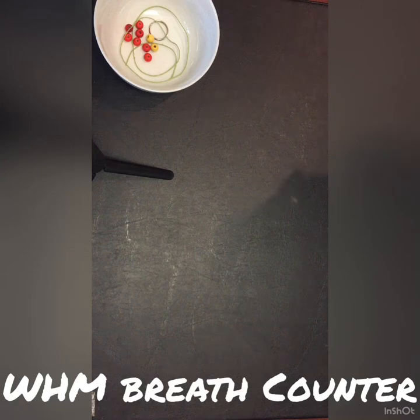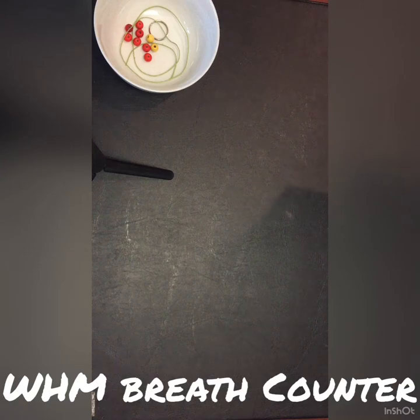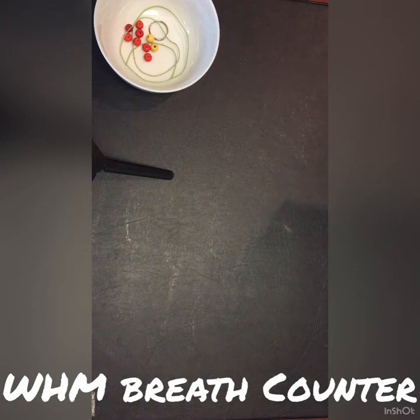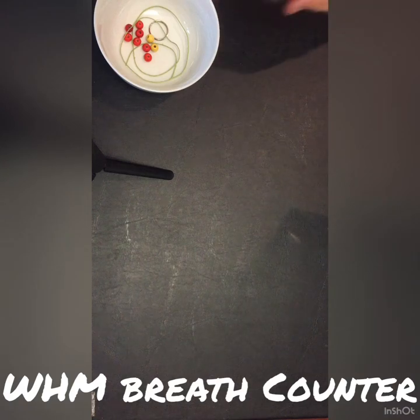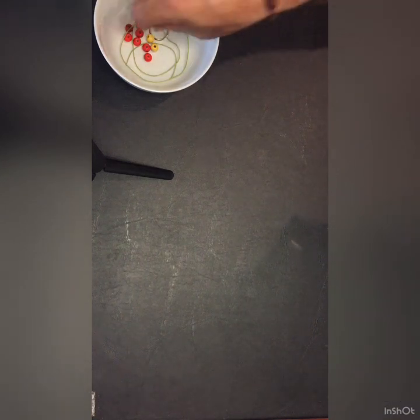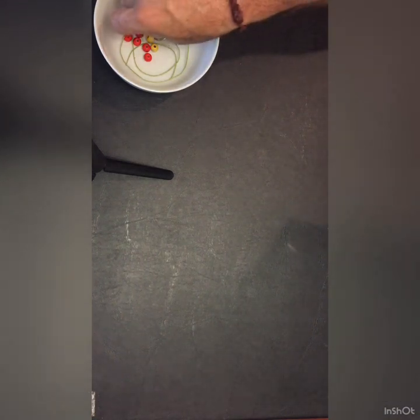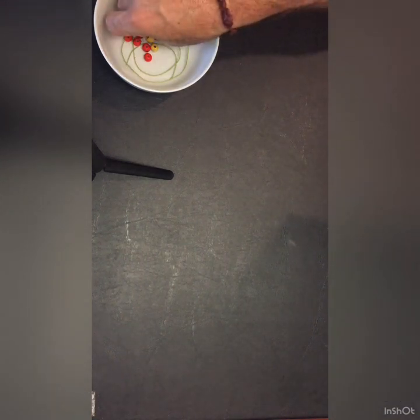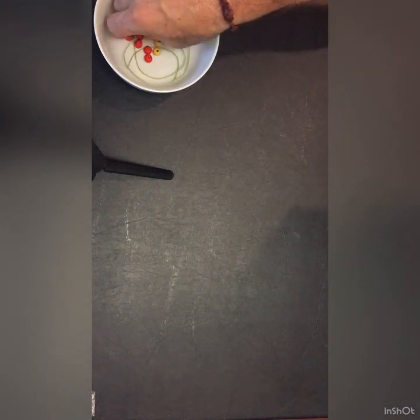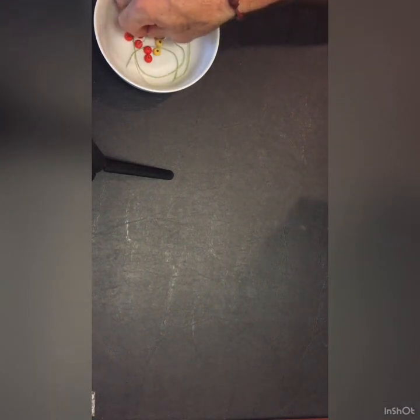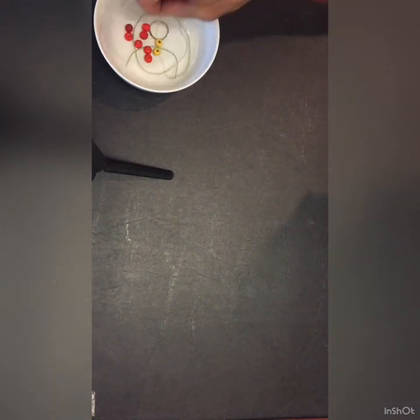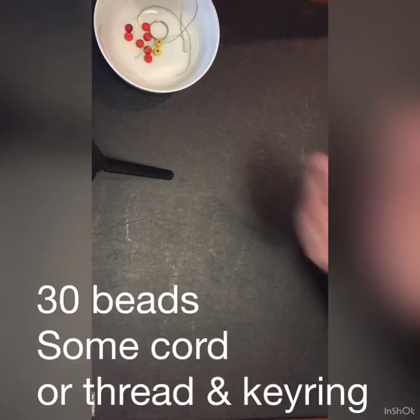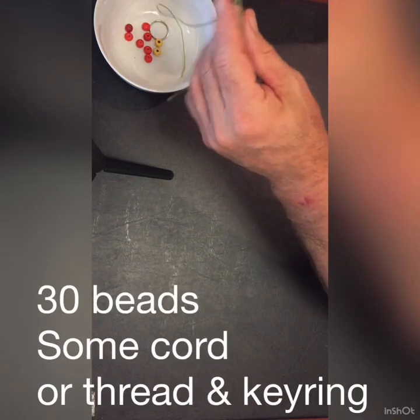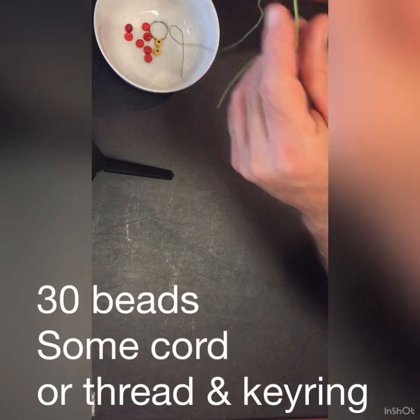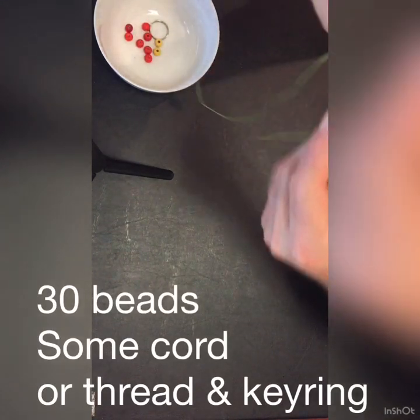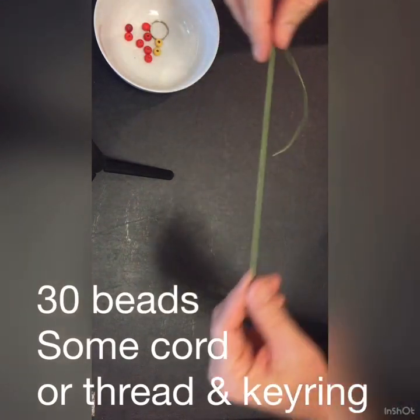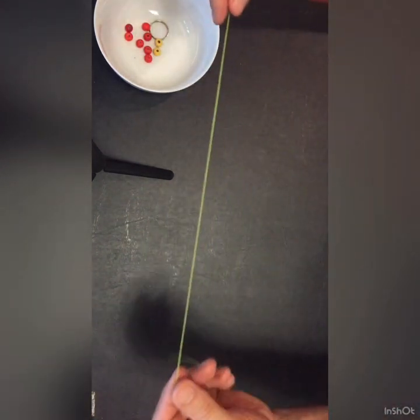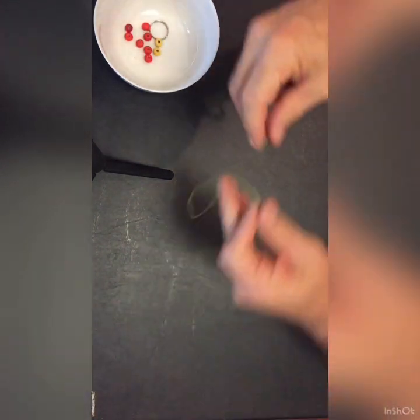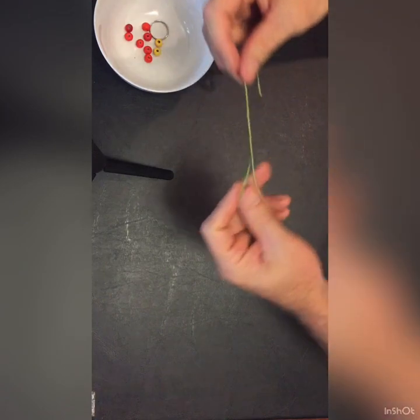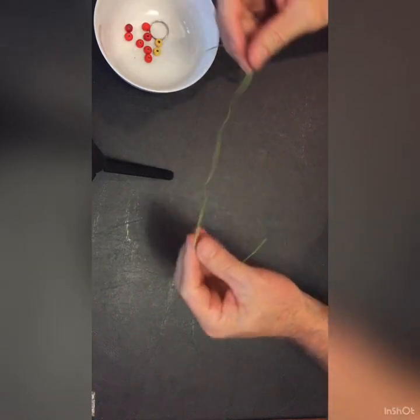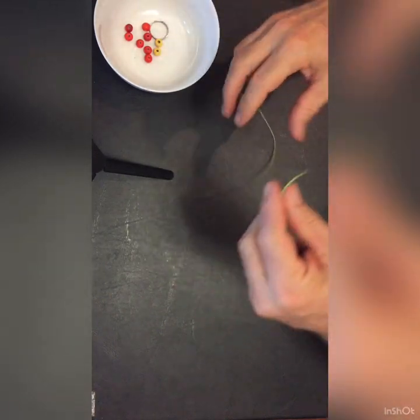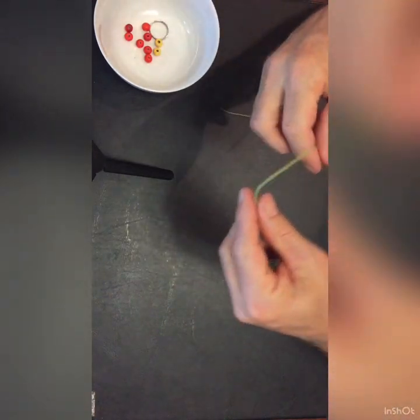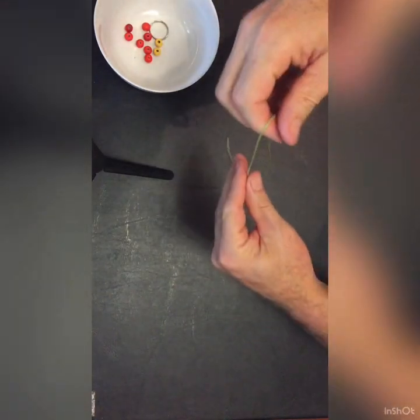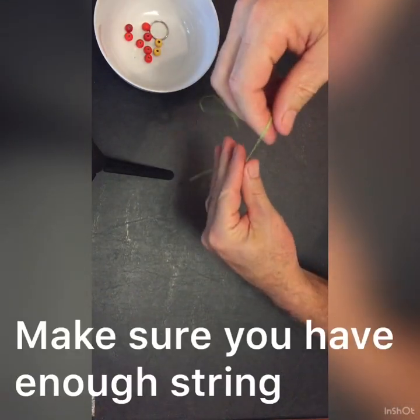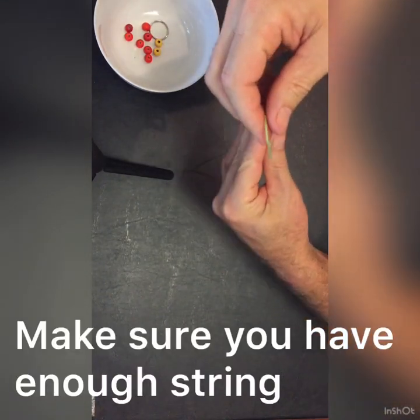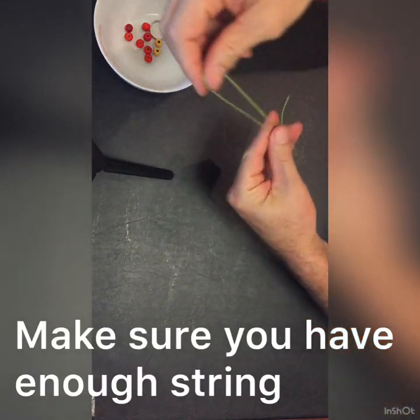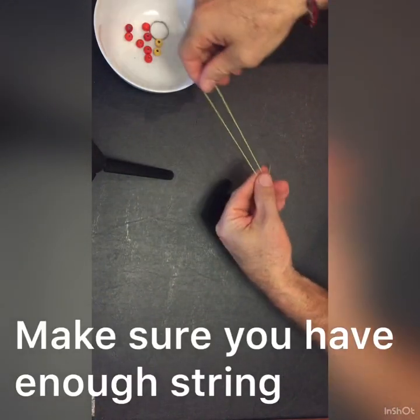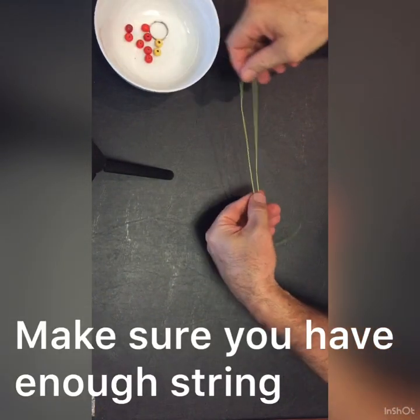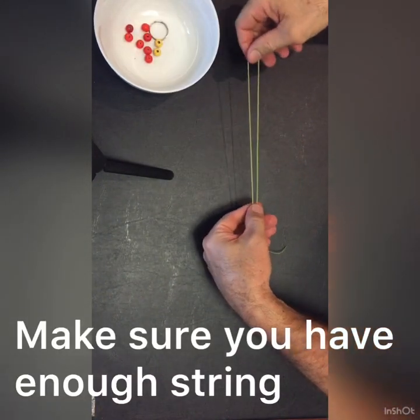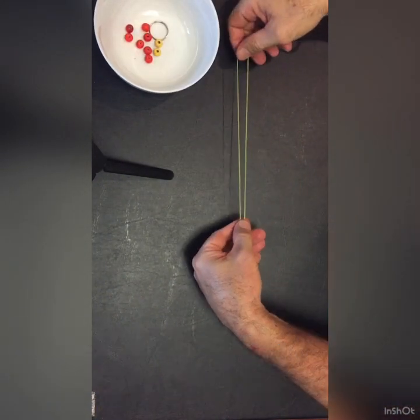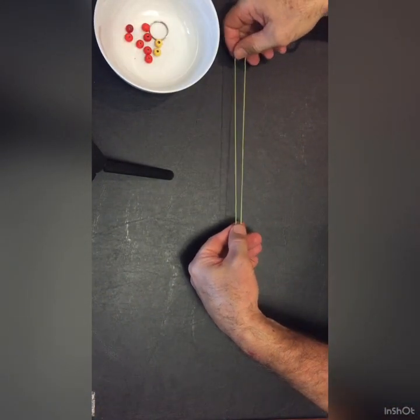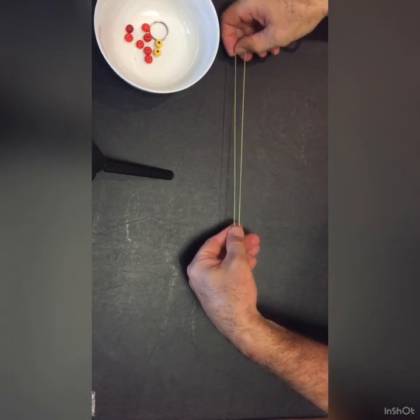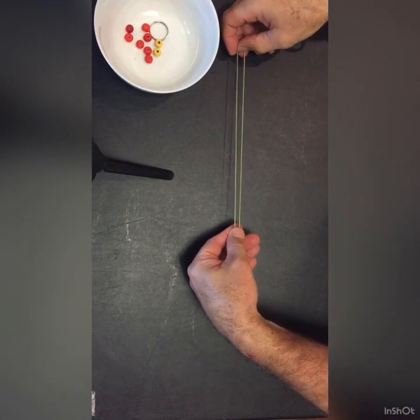How to make a breathing counter. Get 30 beads and some bead string. Make sure you have plenty of string.